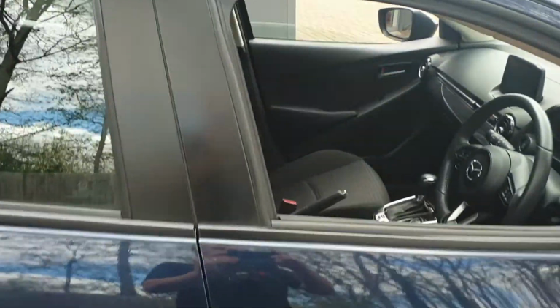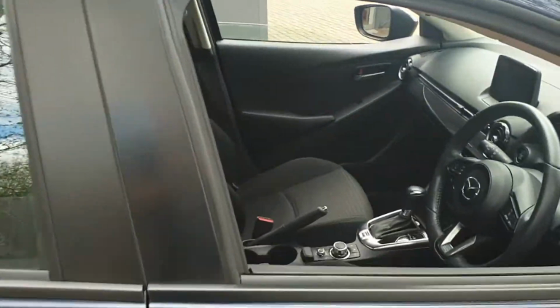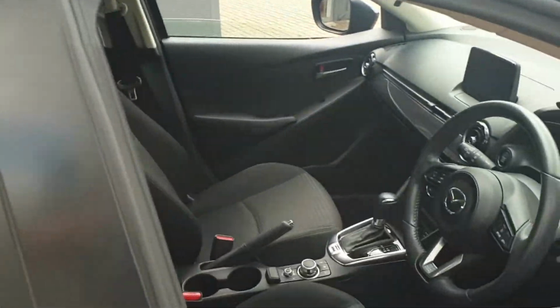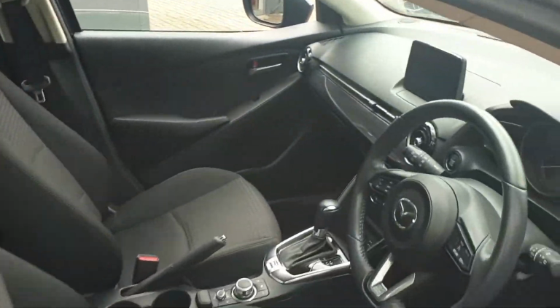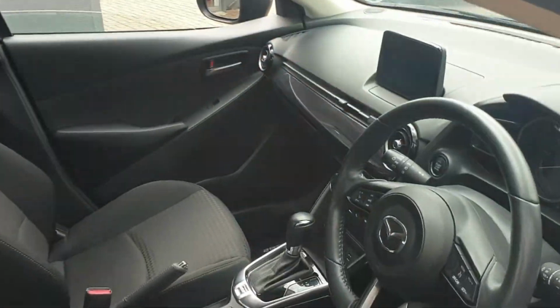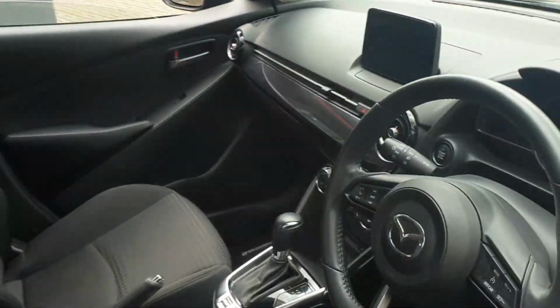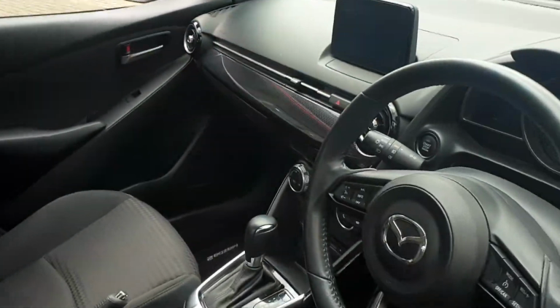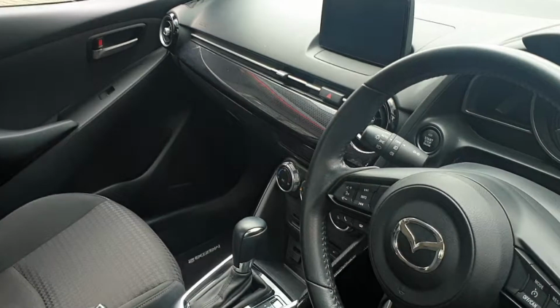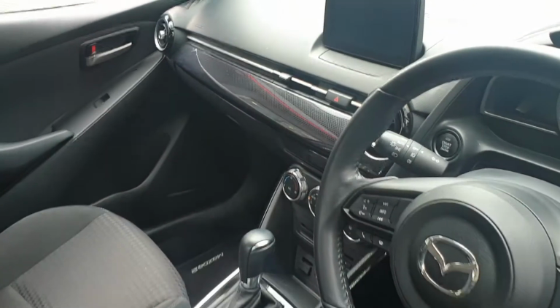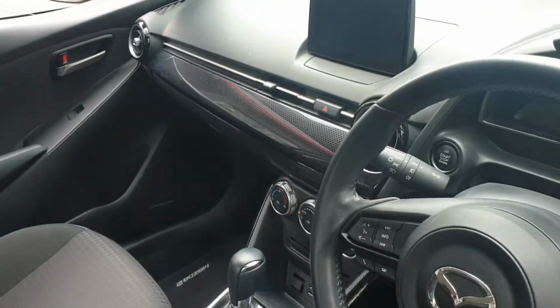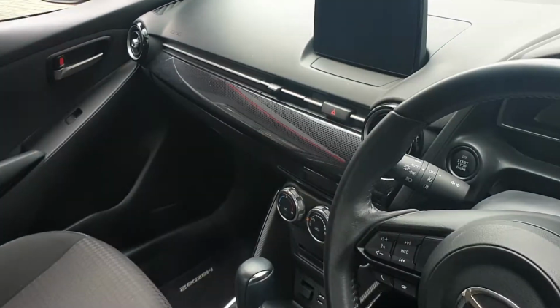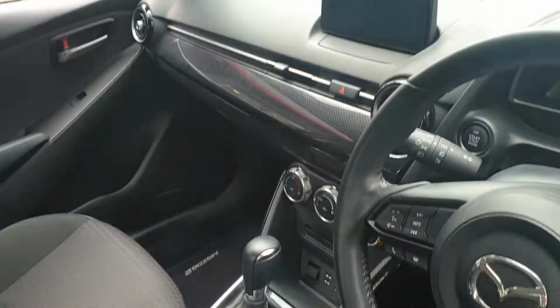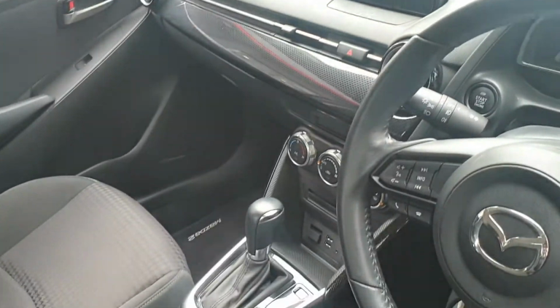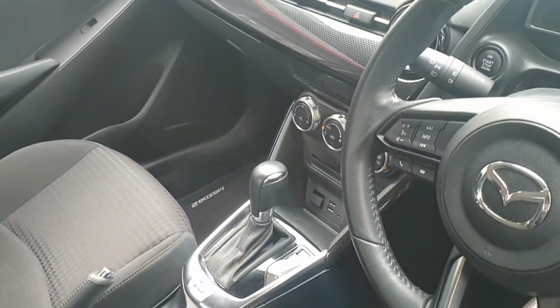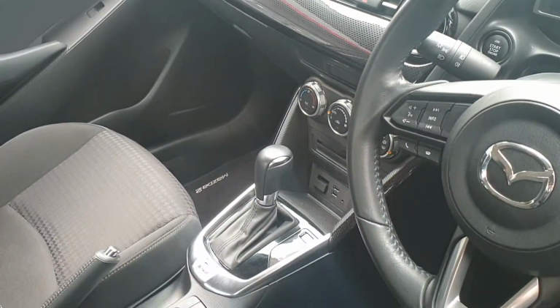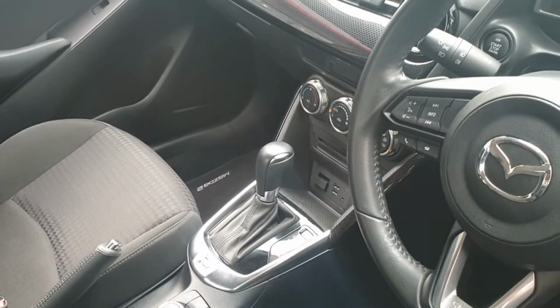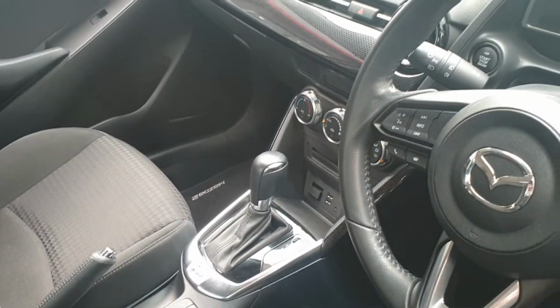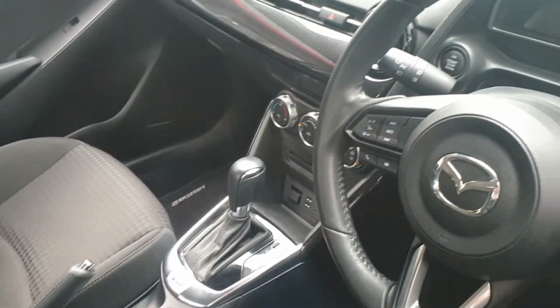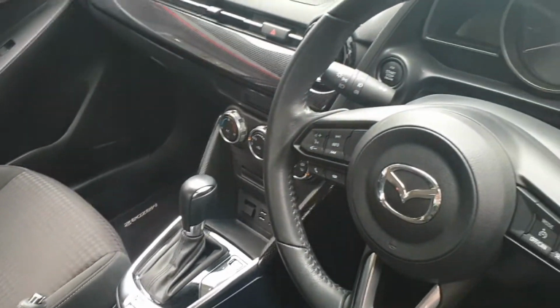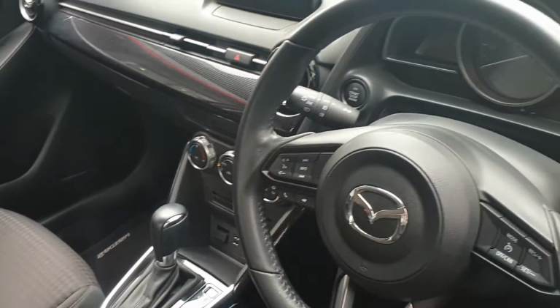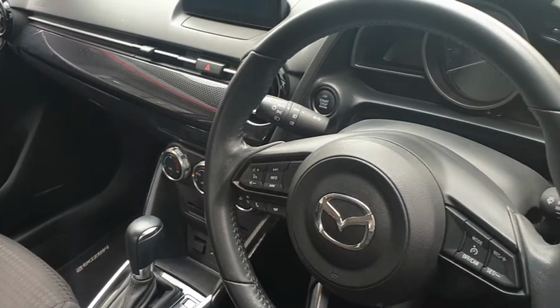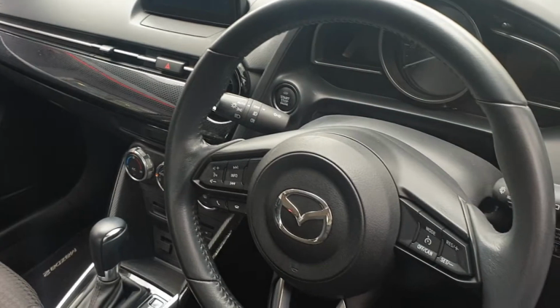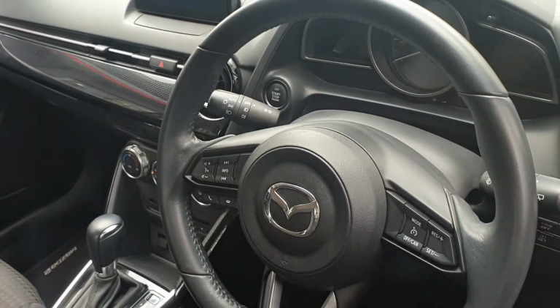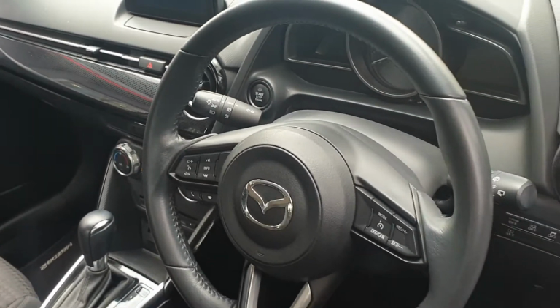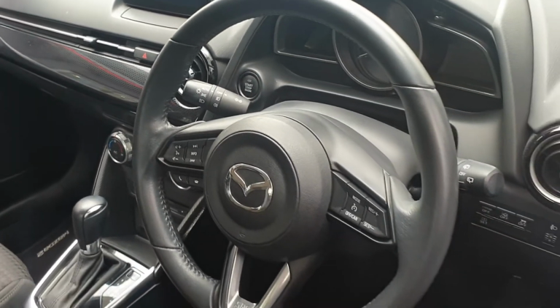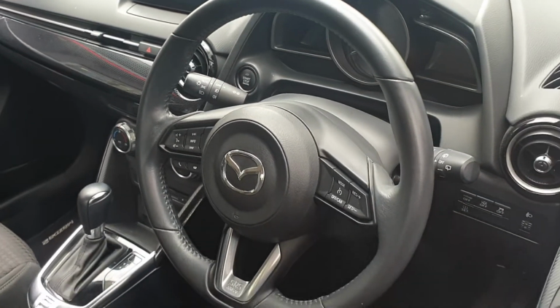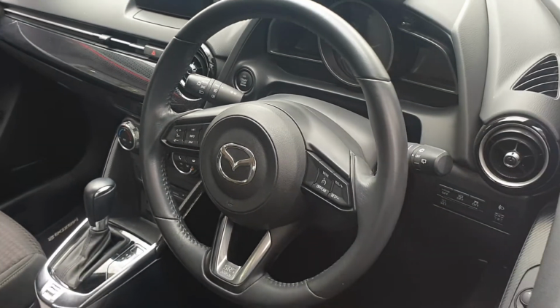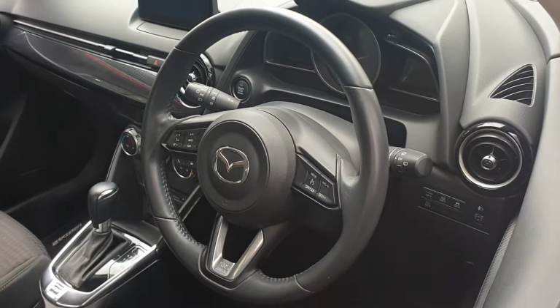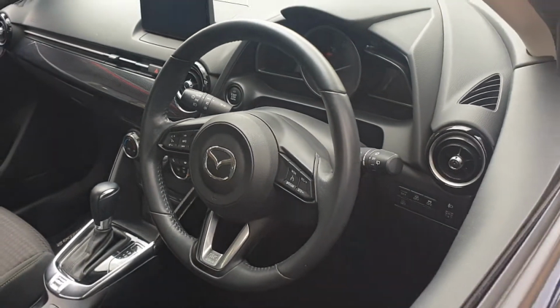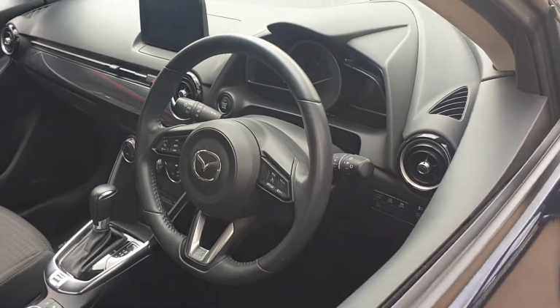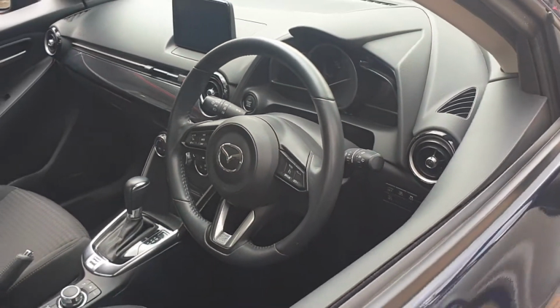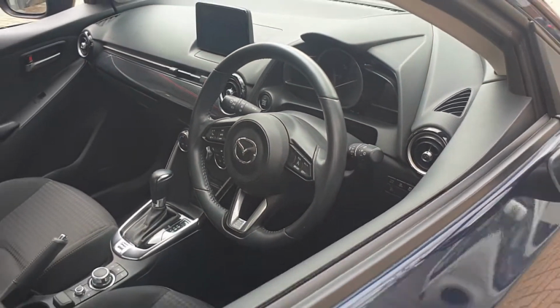It's automatic. Comes with USB connector points. Steering wheel controls for the stereo and for your phone.